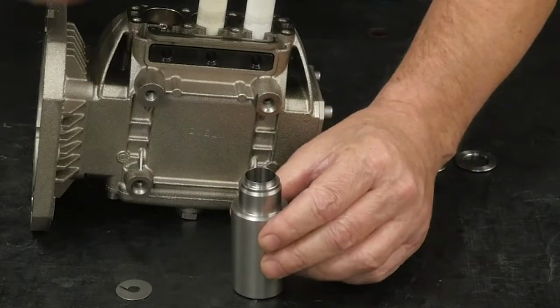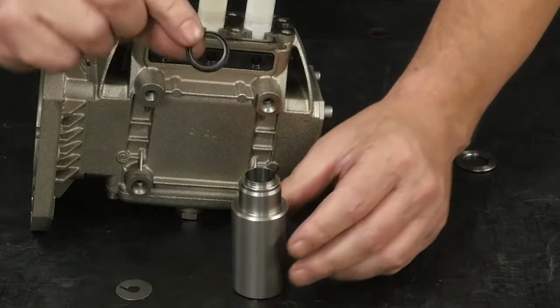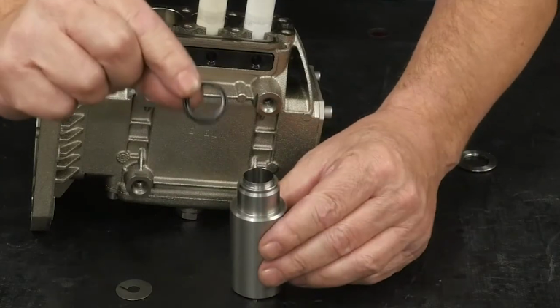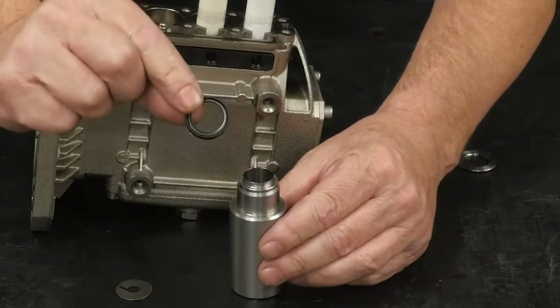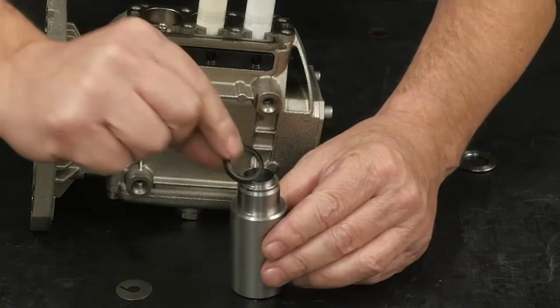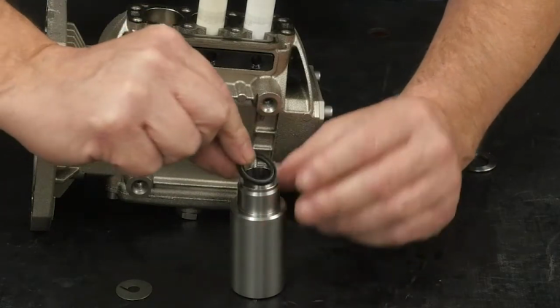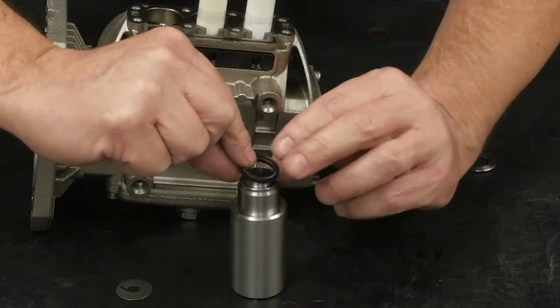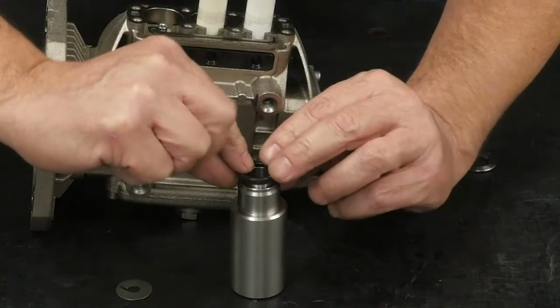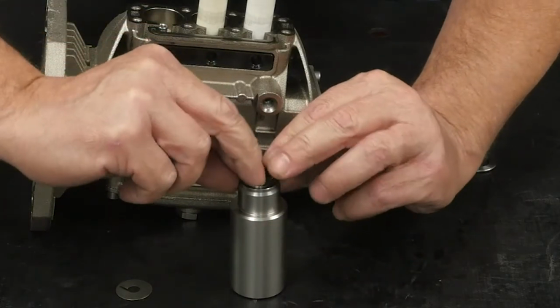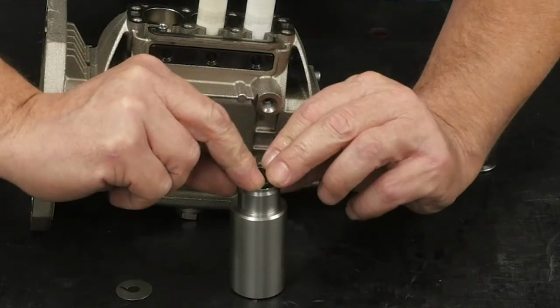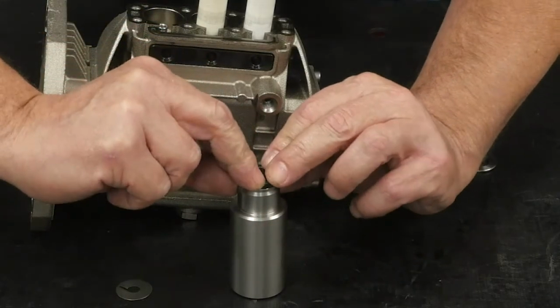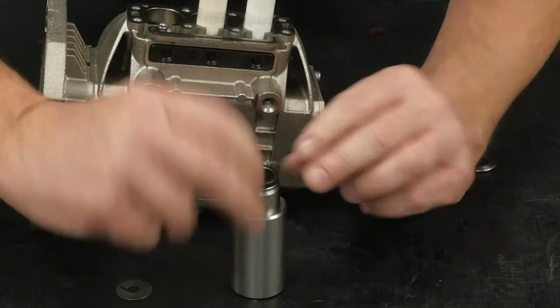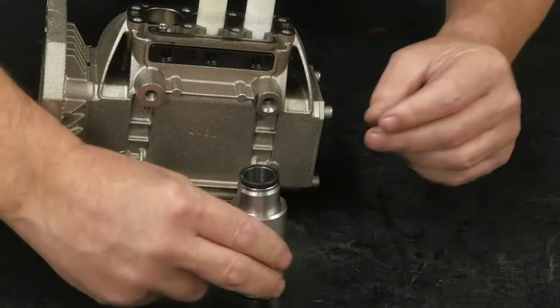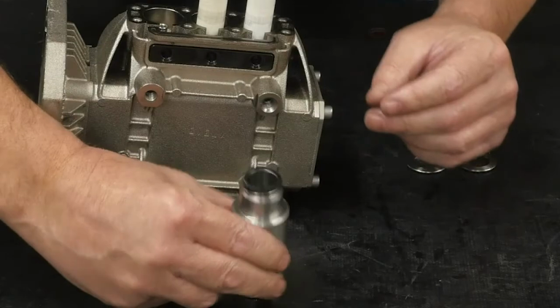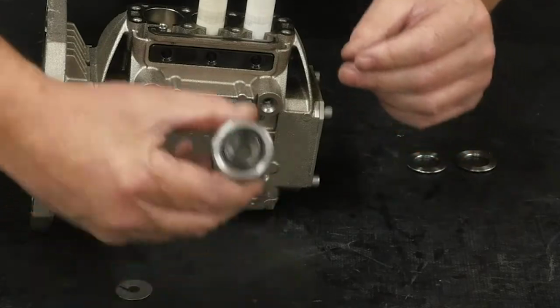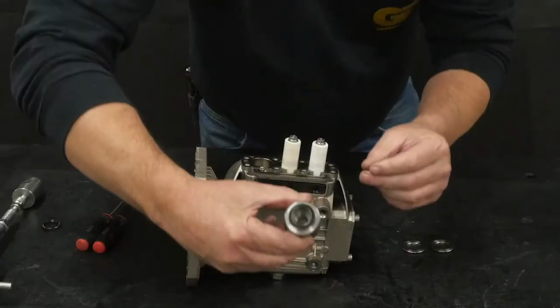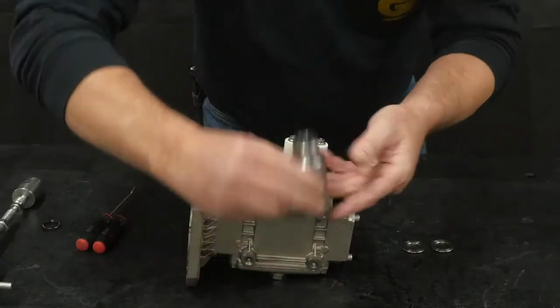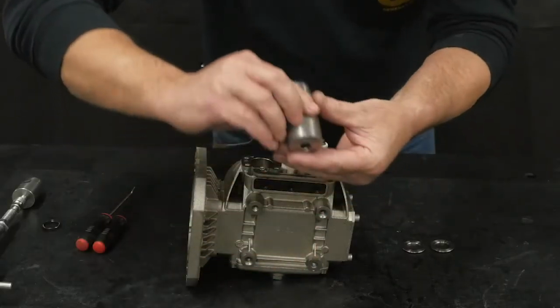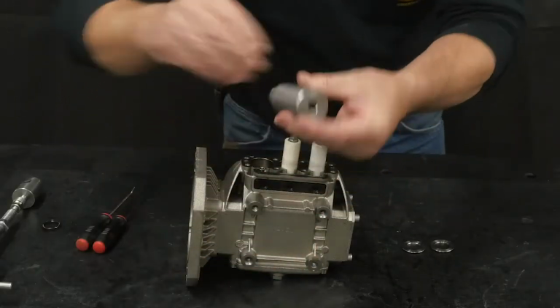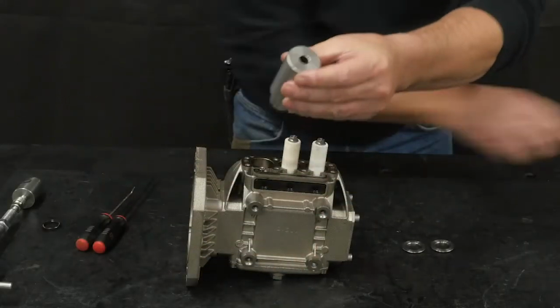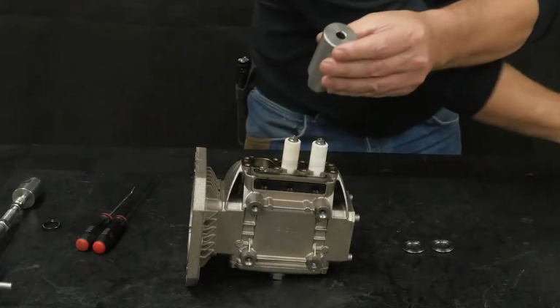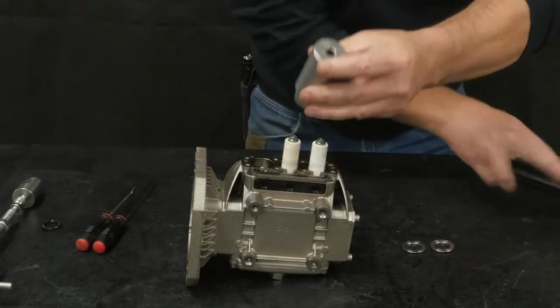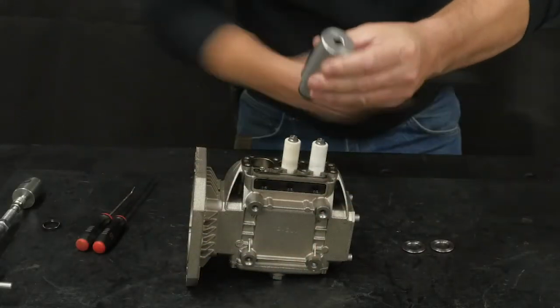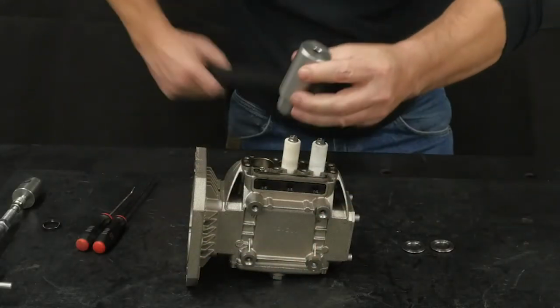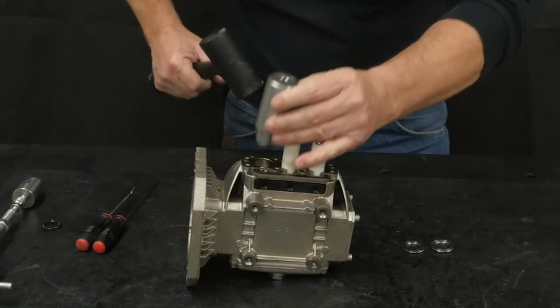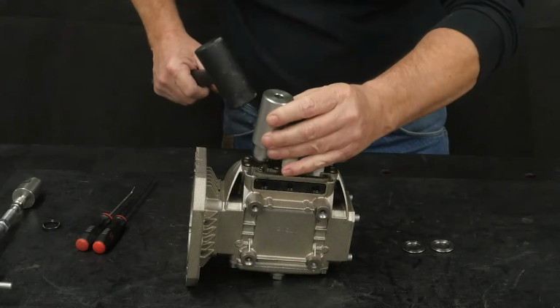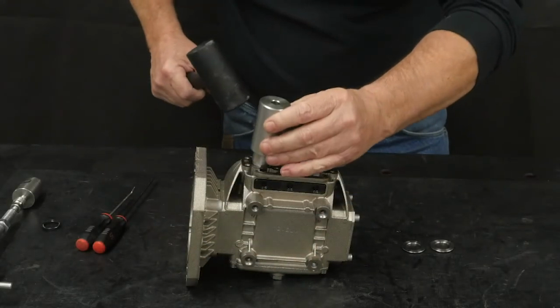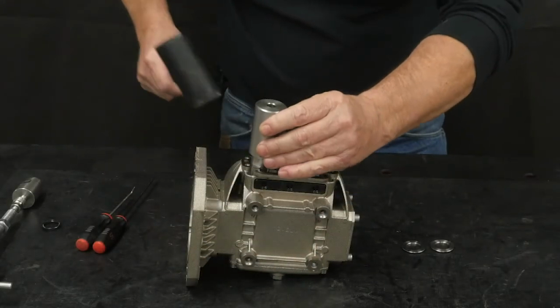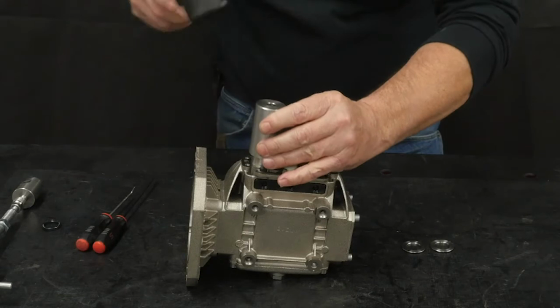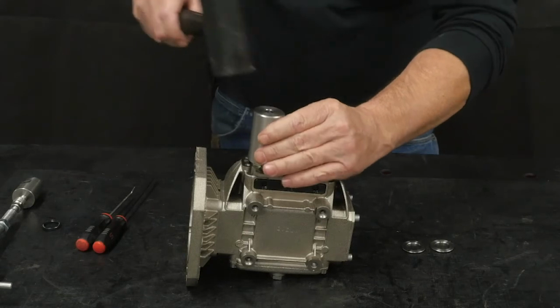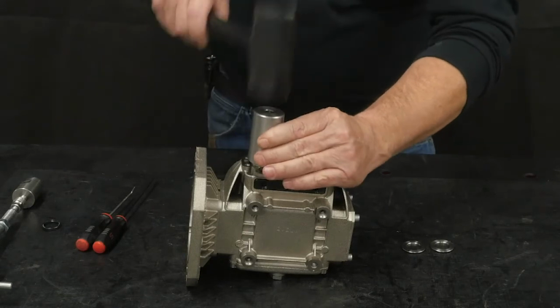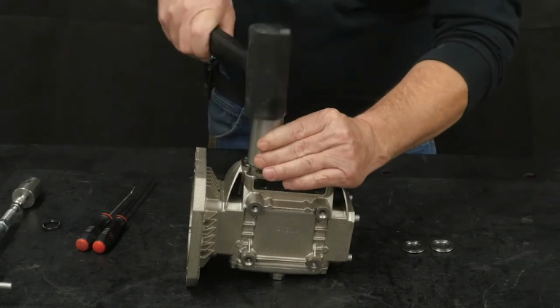Install a new seal spring side down onto the insertion tool. Insert the insertion tool and use a soft rubber mallet to fully insert the new oil seal.